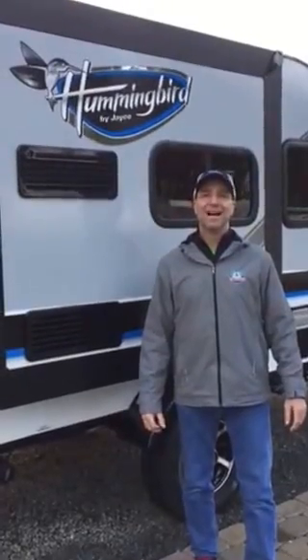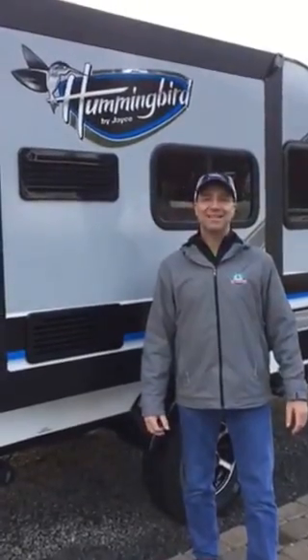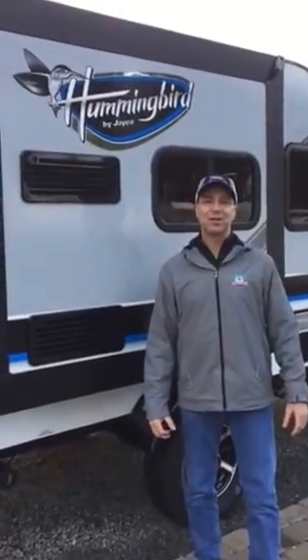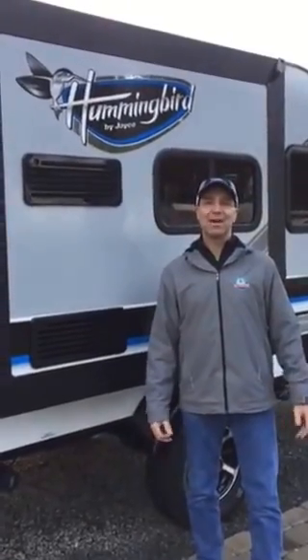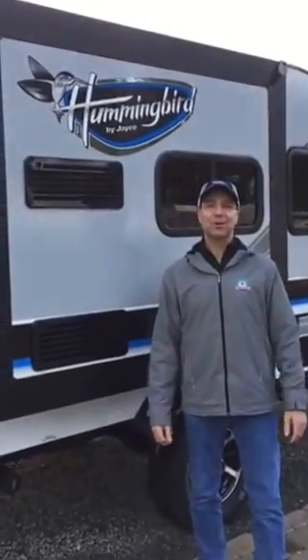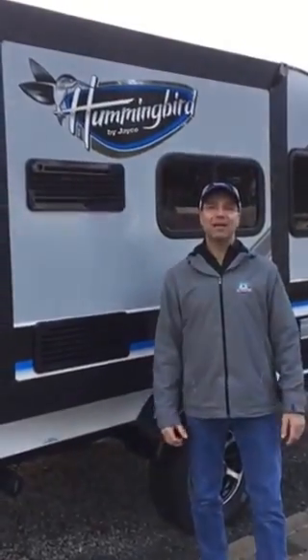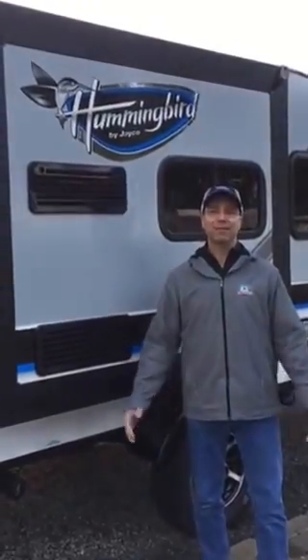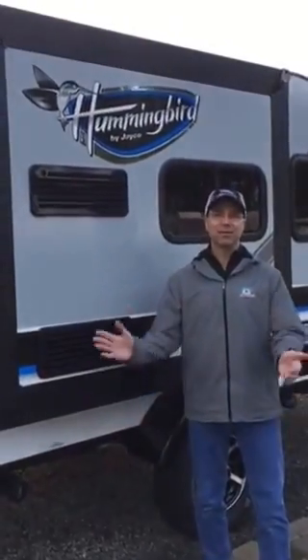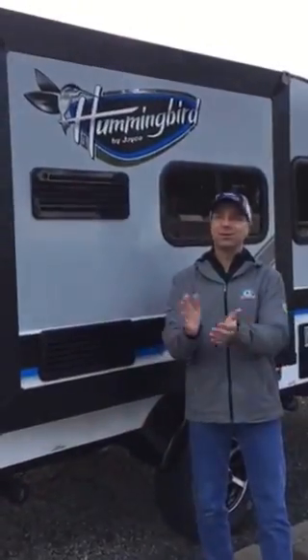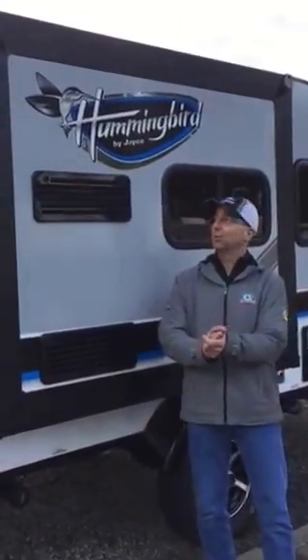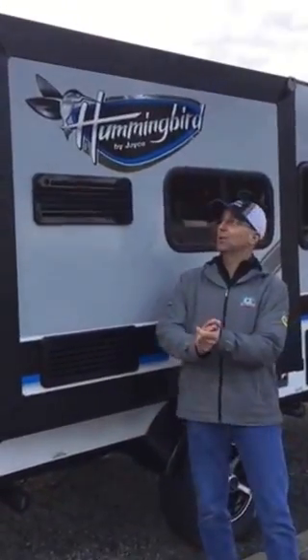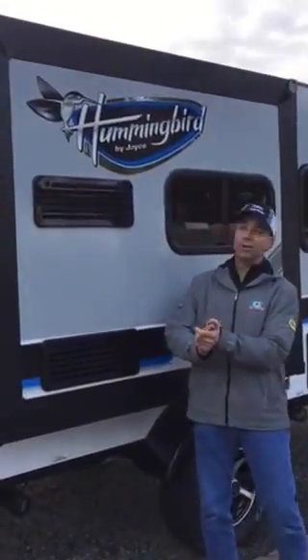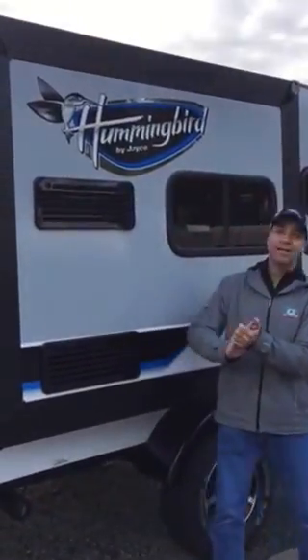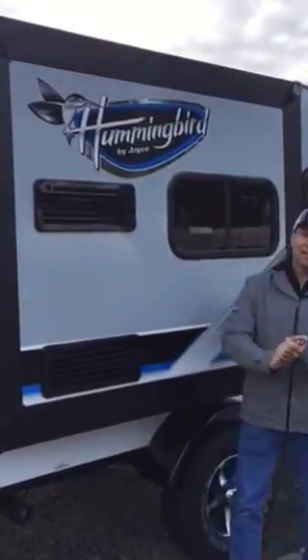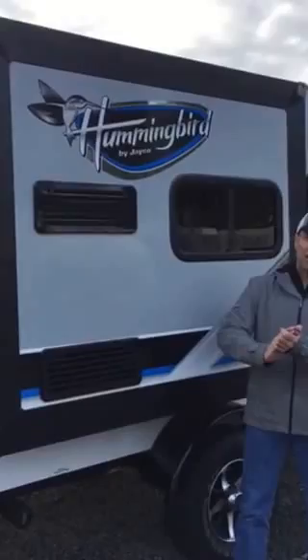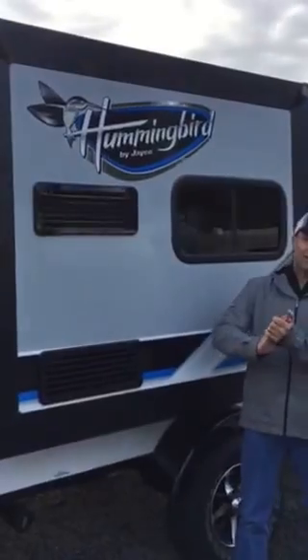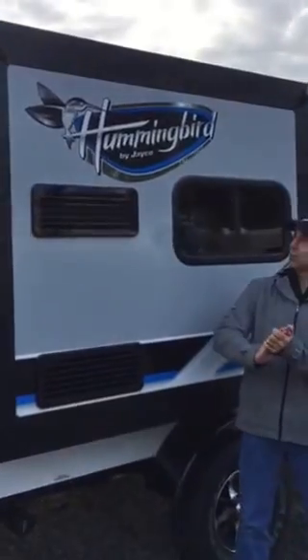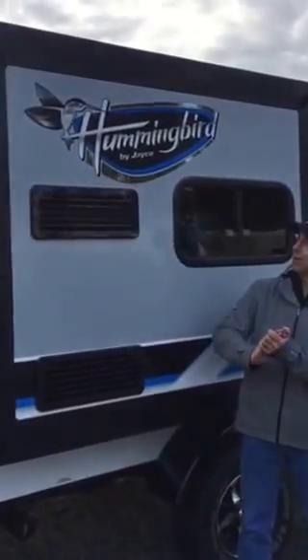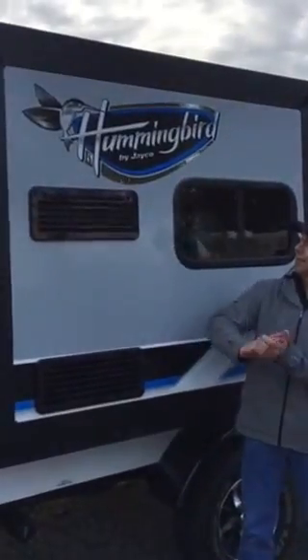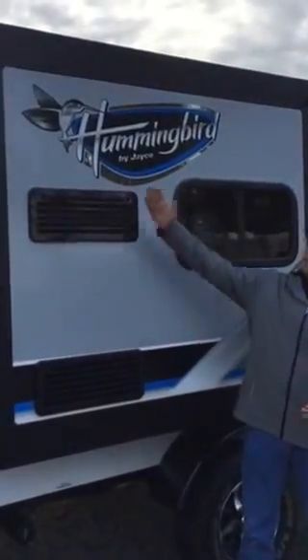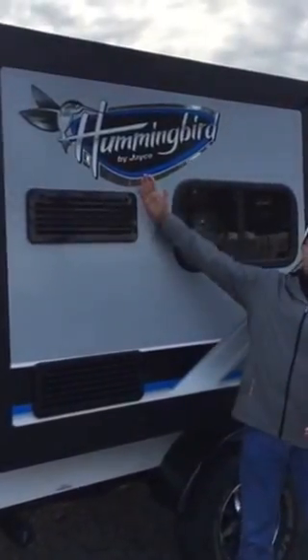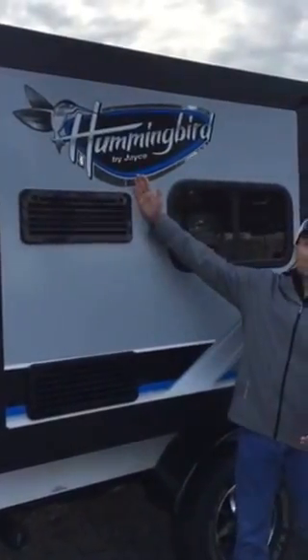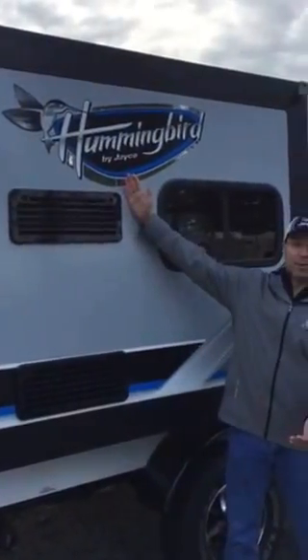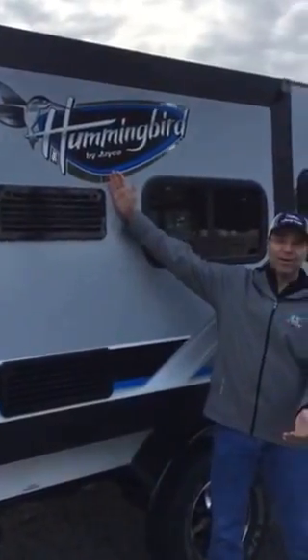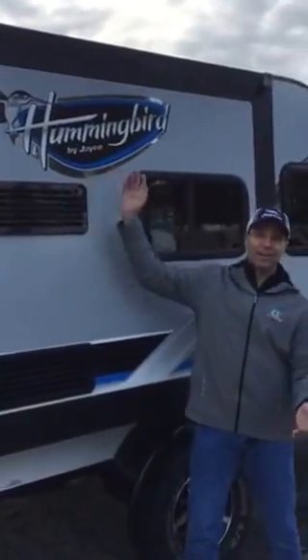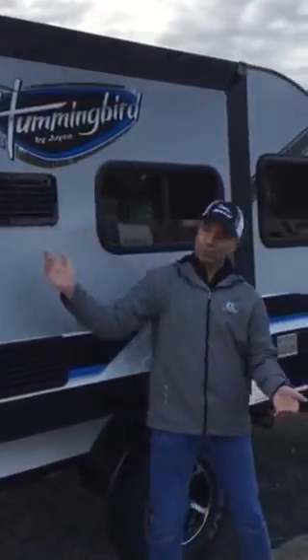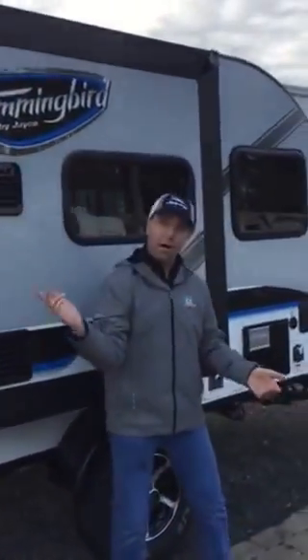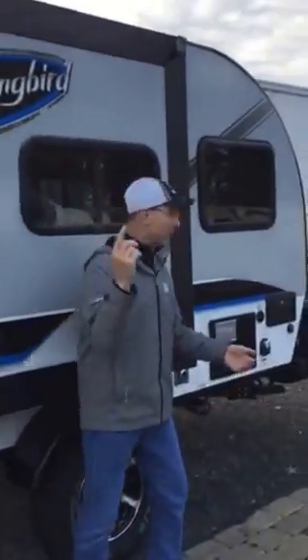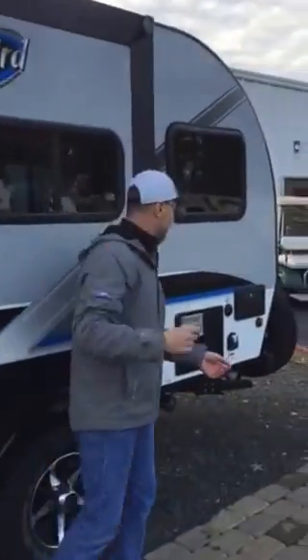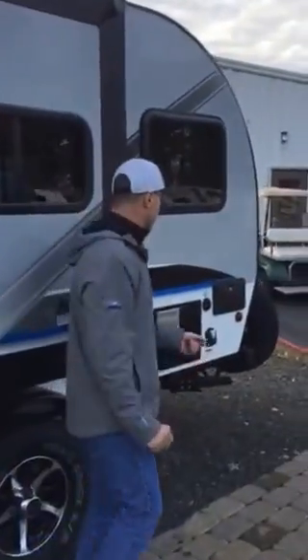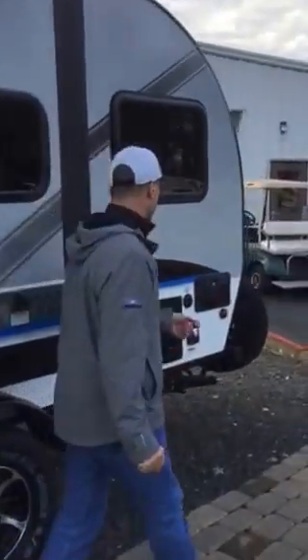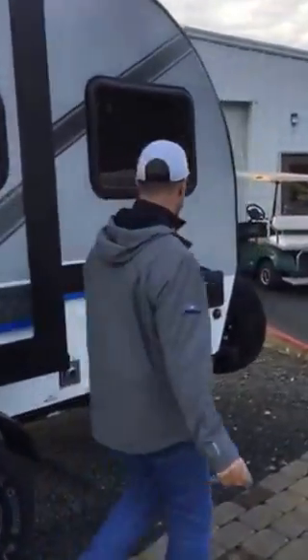Hi, this is Jim No-Hasselhoff and I'm going to introduce you to one of our new exciting products at Clear Creek RV. It's the Hummingbird, and we're going to walk around the Hummingbird — come with me.